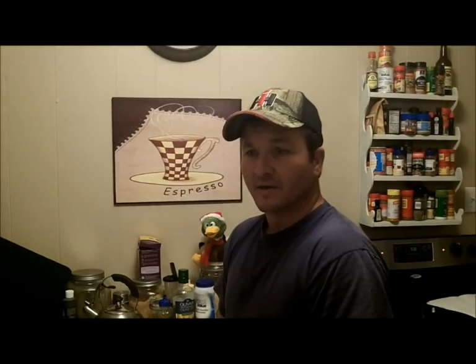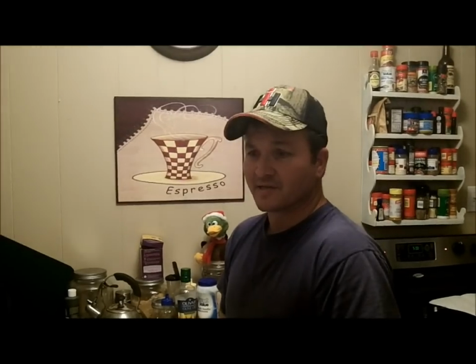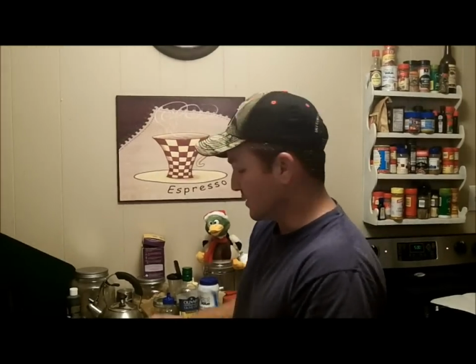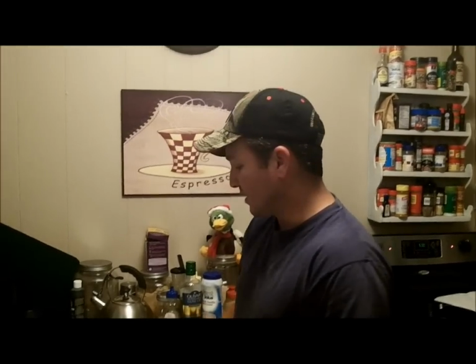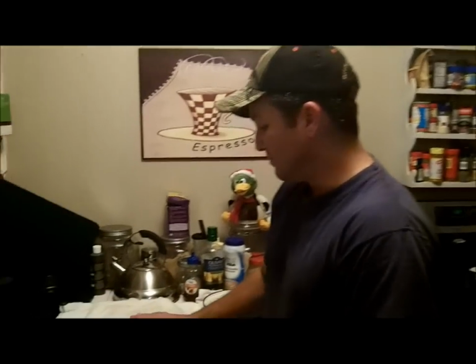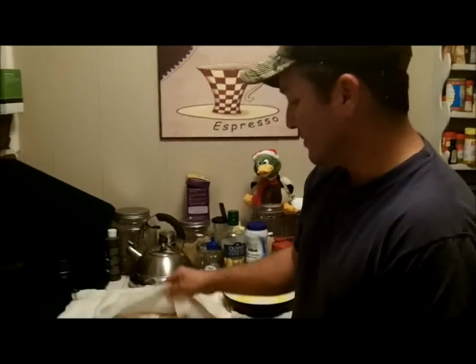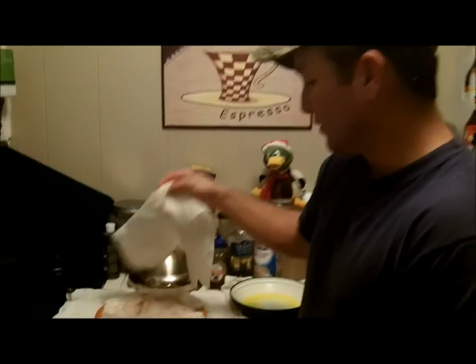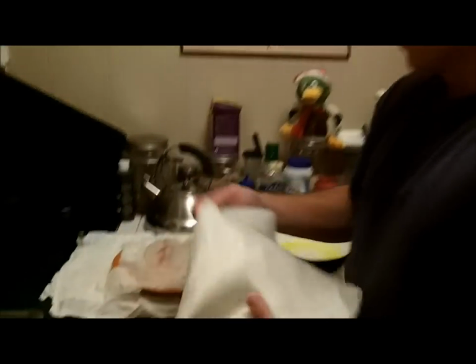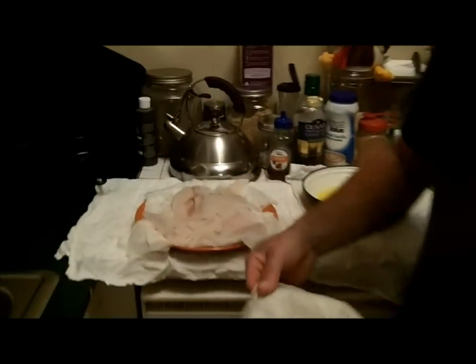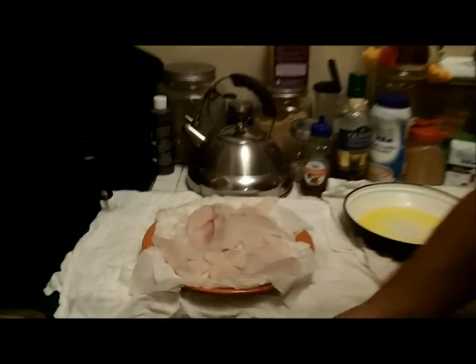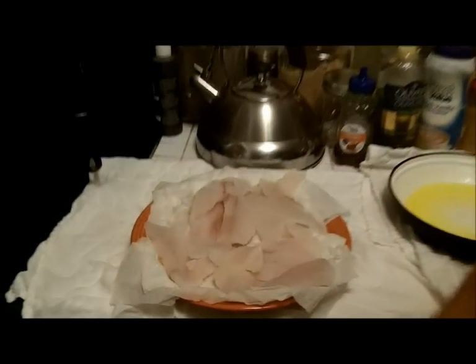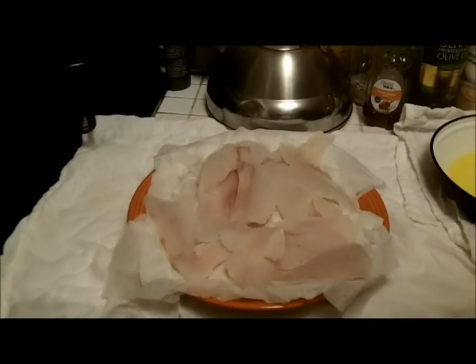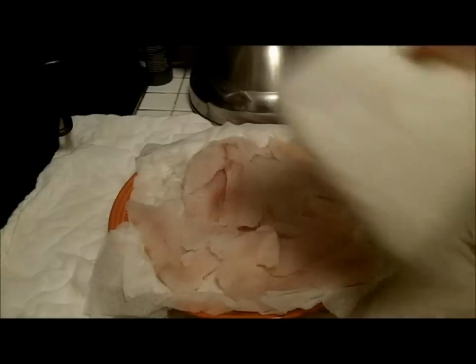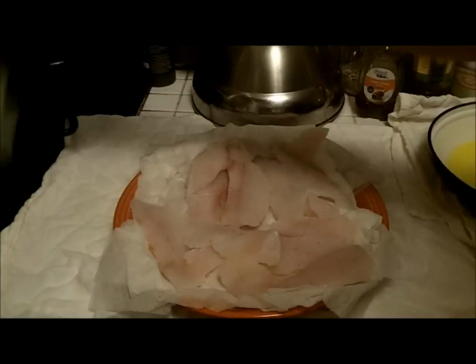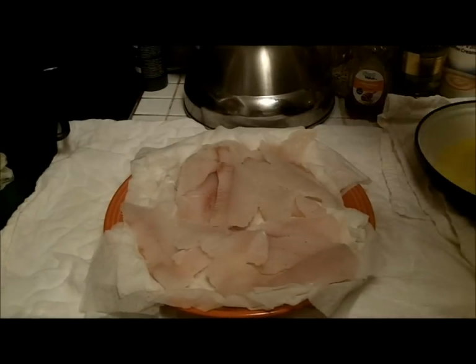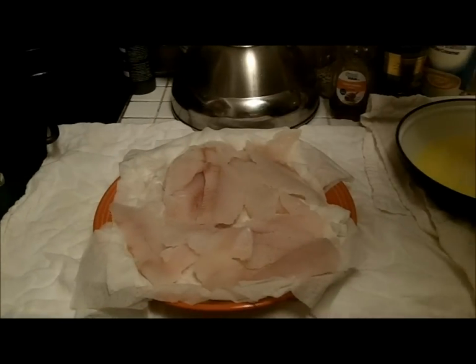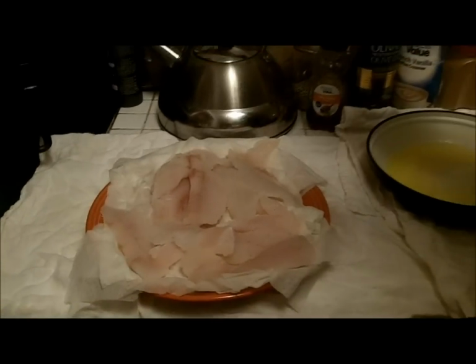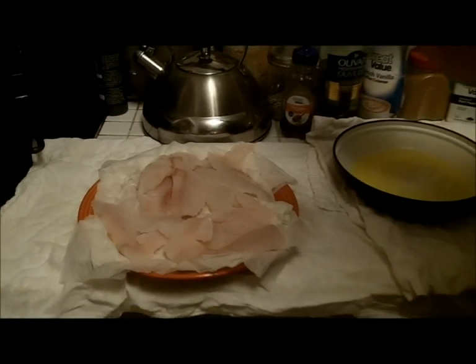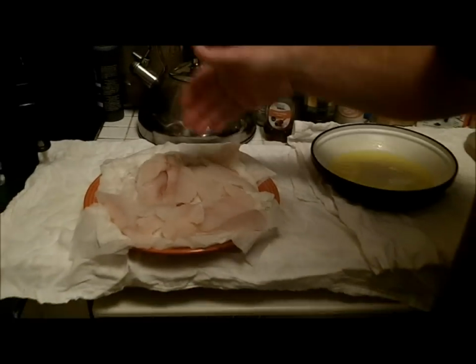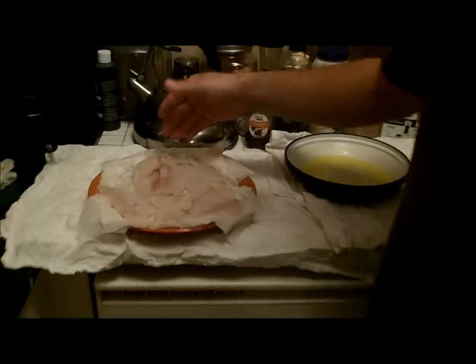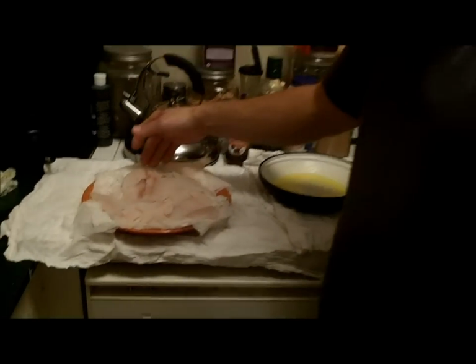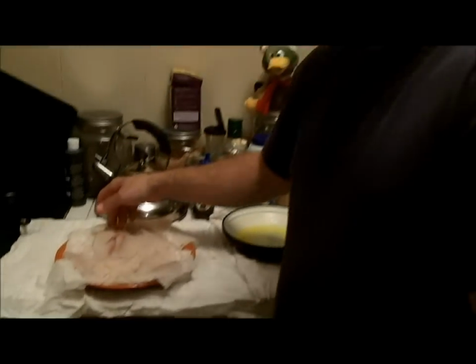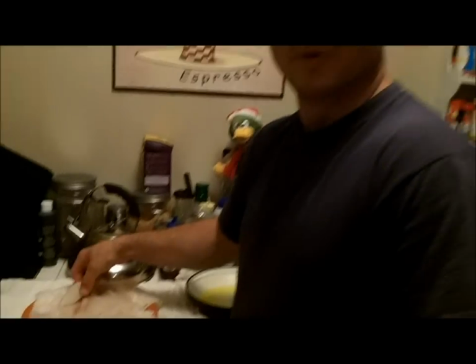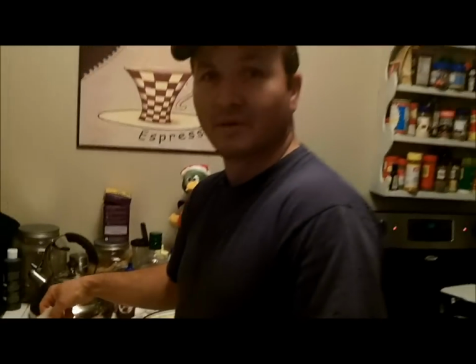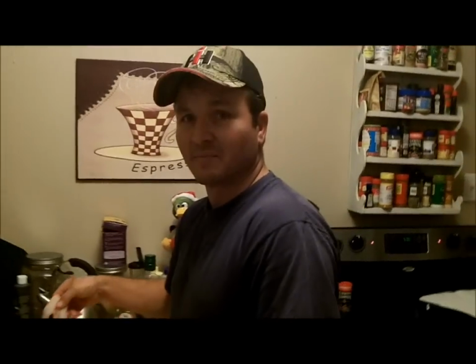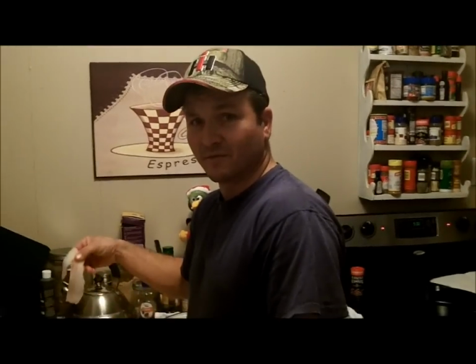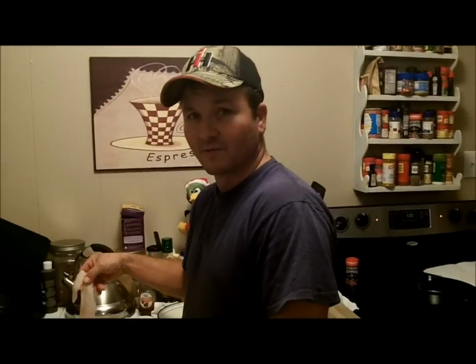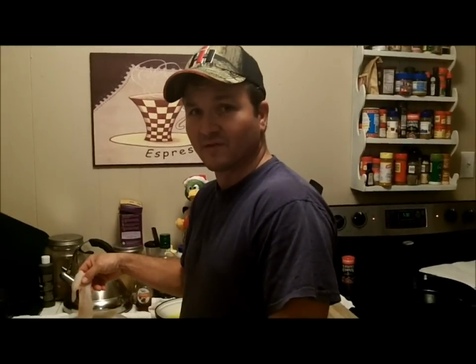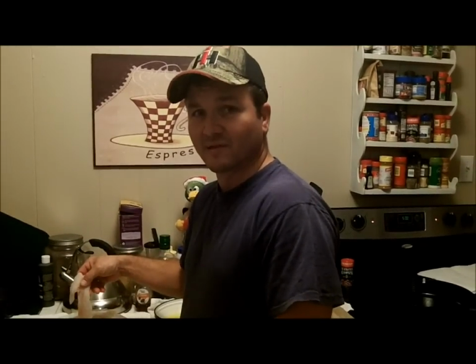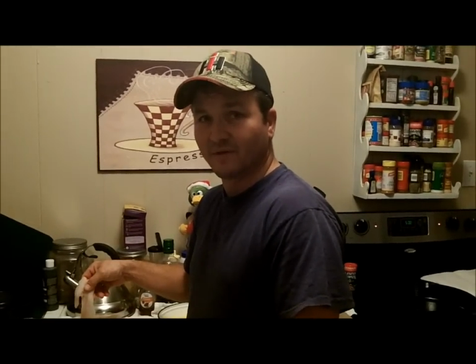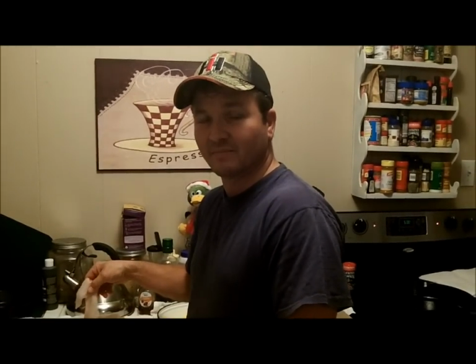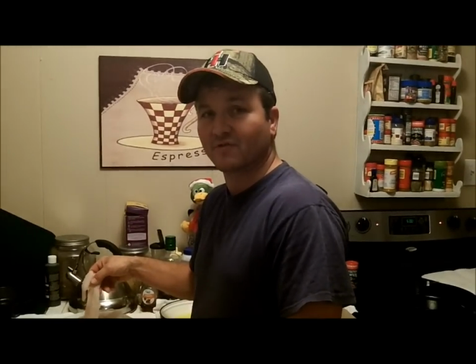Here in East Texas we call them crappie. Back home in North Louisiana we call them white perch, and in South Louisiana some folks call them sac-a-lait. Wherever you are you may call them something different, but Google crappie — I promise you'll figure out which fish this is. It's a game fish; you can't buy it in the store.